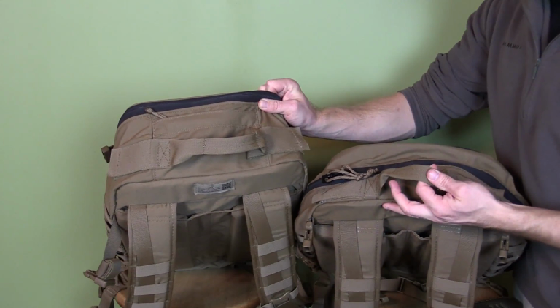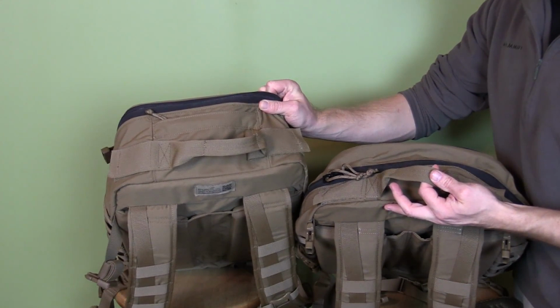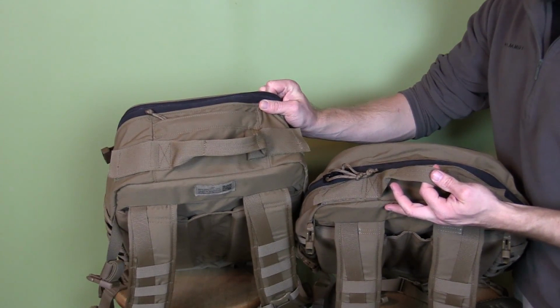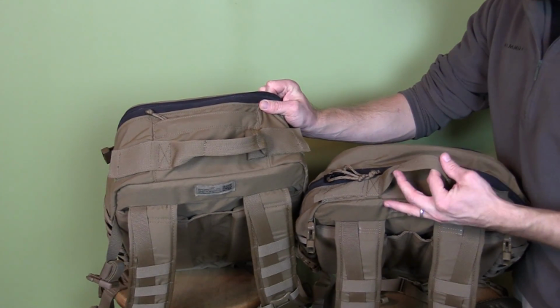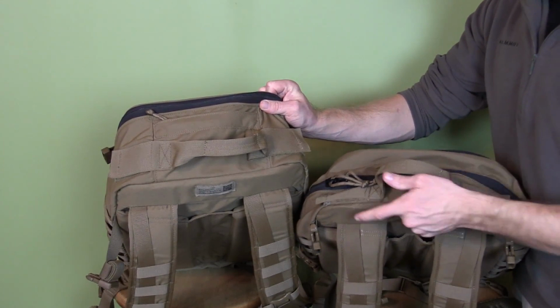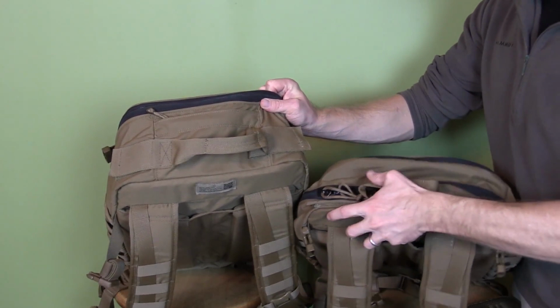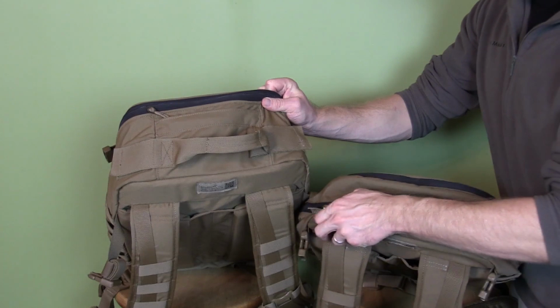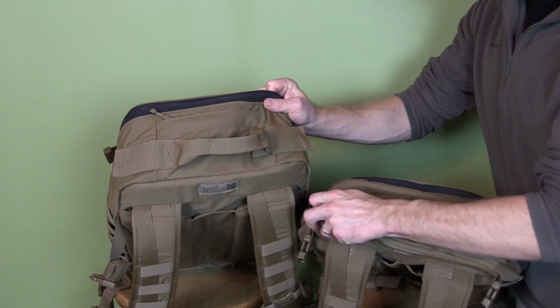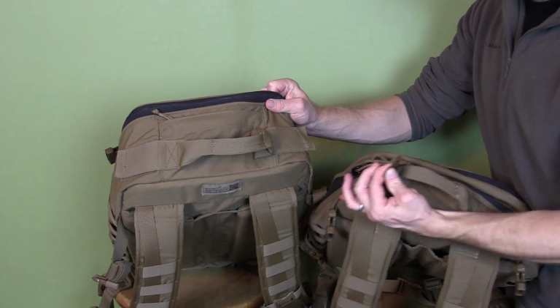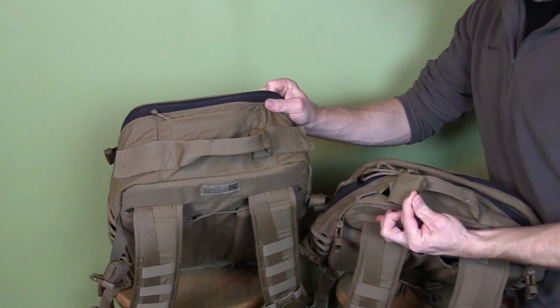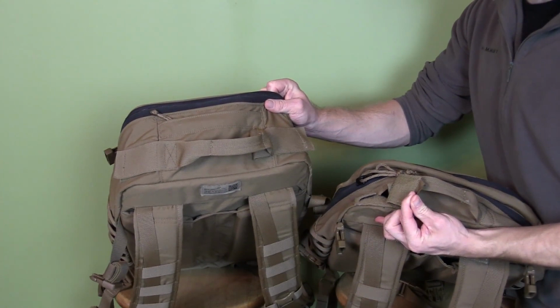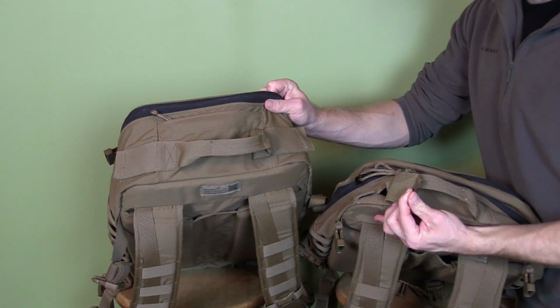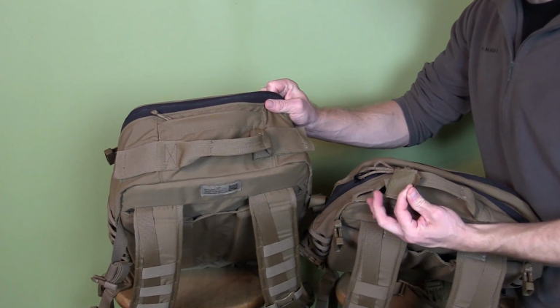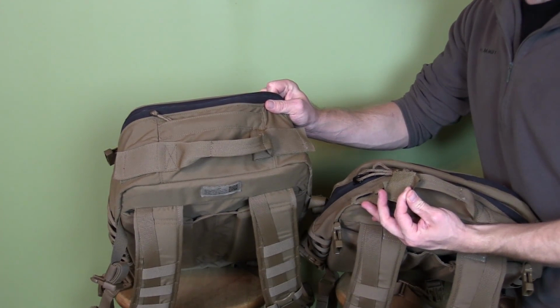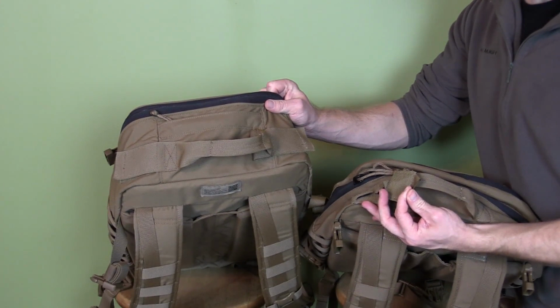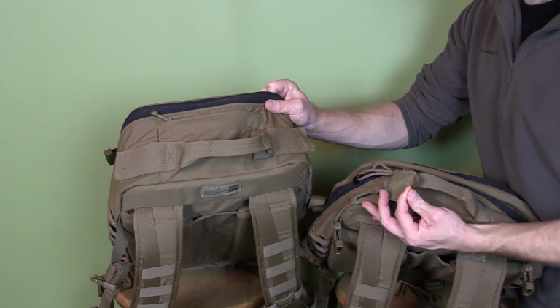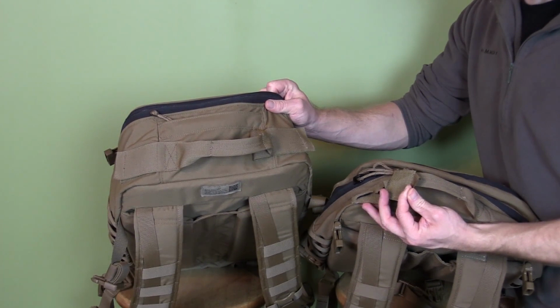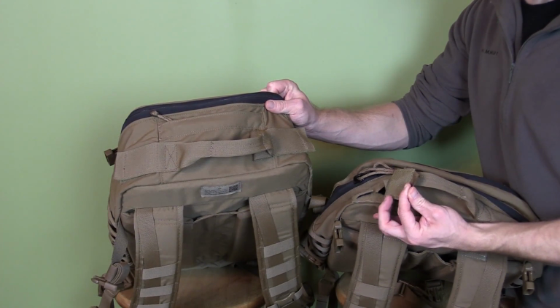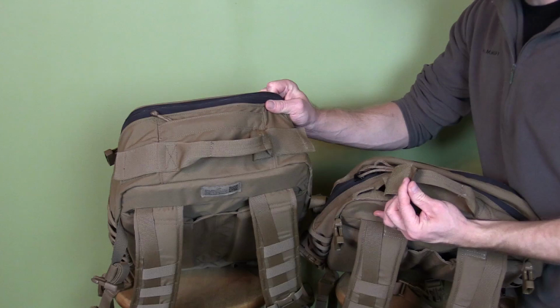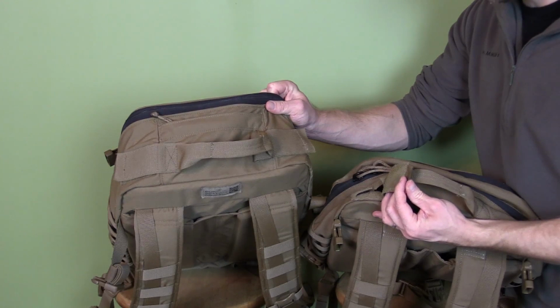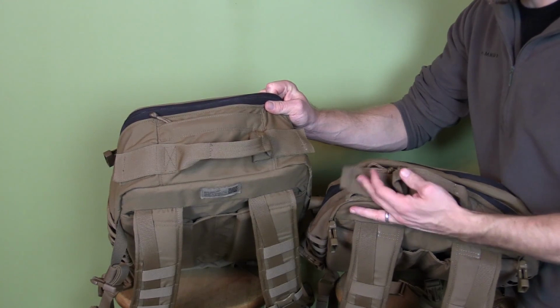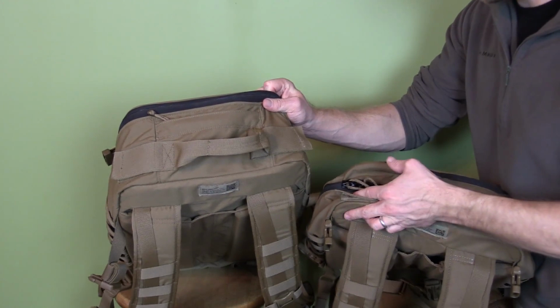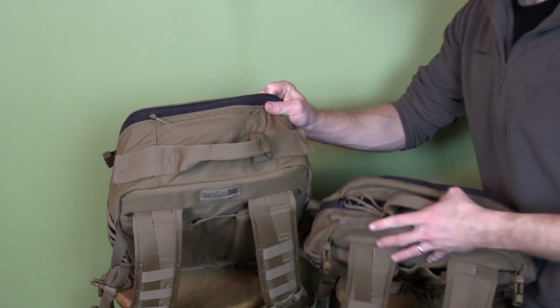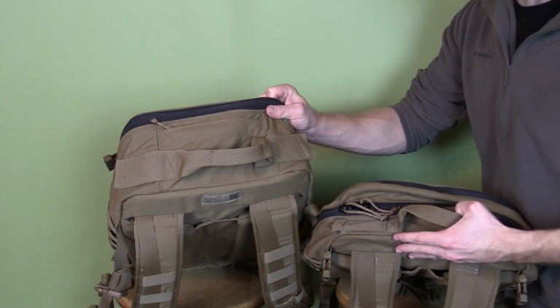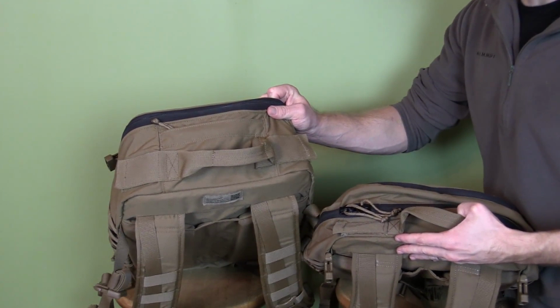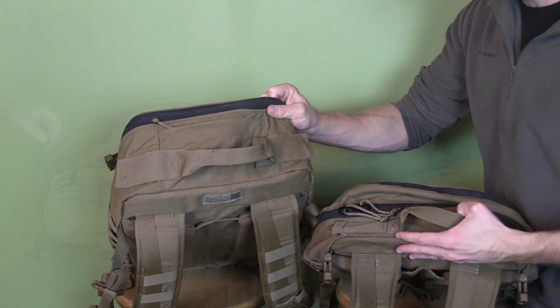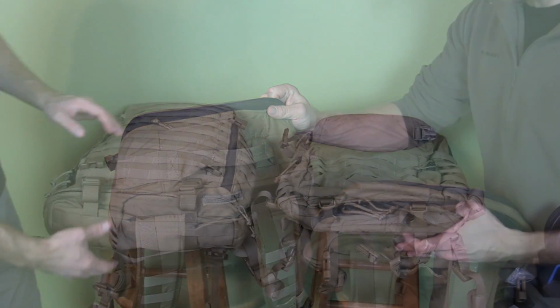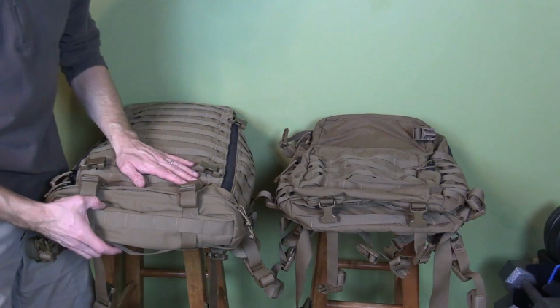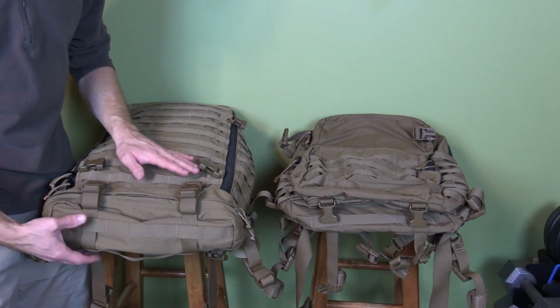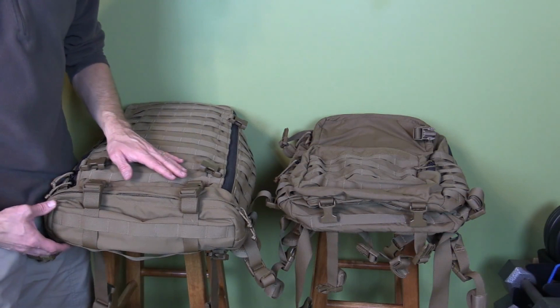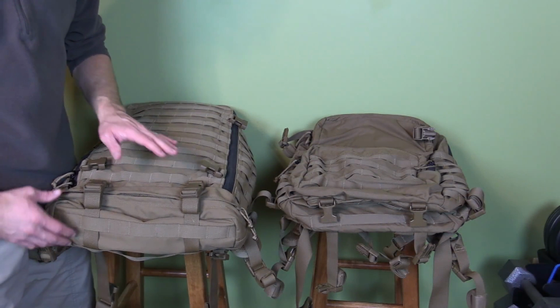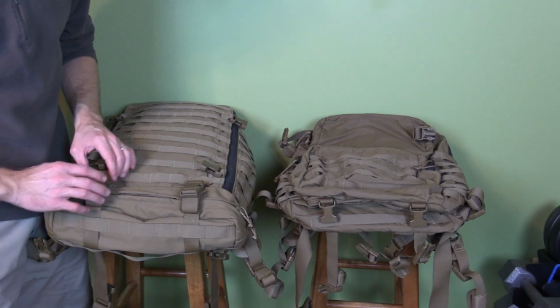Going to the tops, you have drag handles on both. You also have velcro port covers for your antennas, hydration hoses, whatever you want — exactly the same thing on both. Now when it comes to the bottom of these packs you're starting to see some major differences.